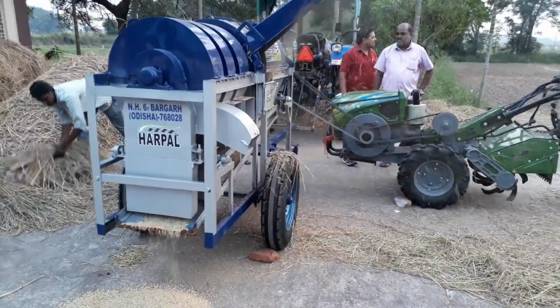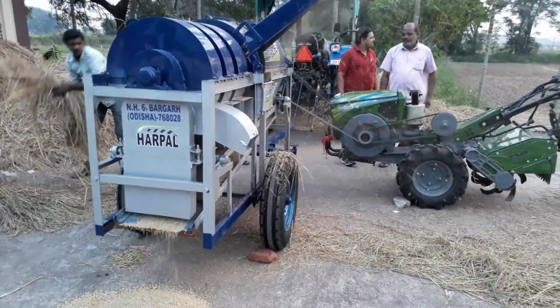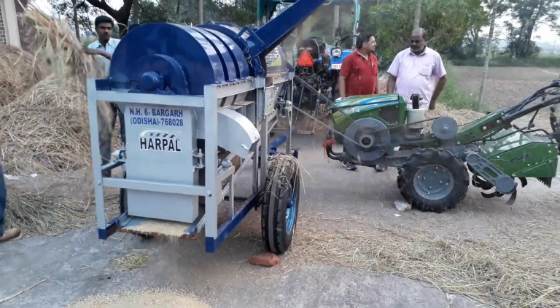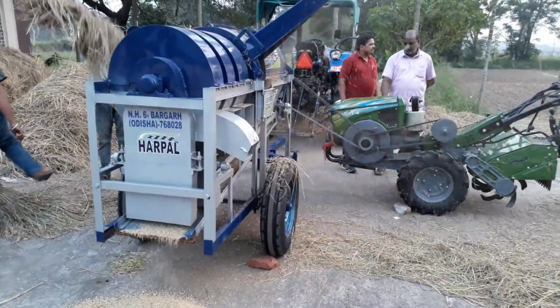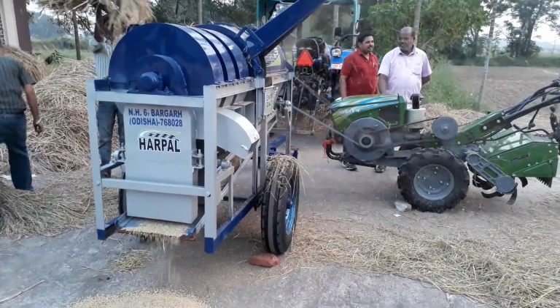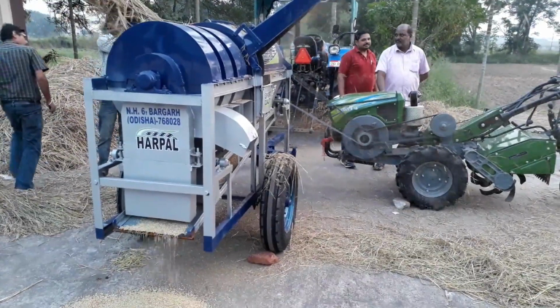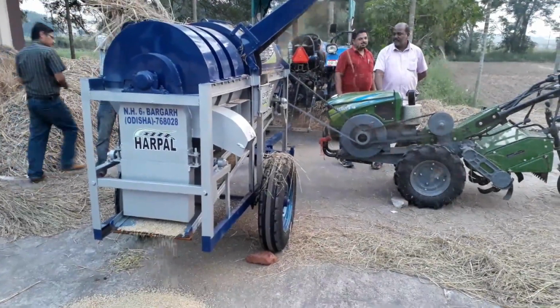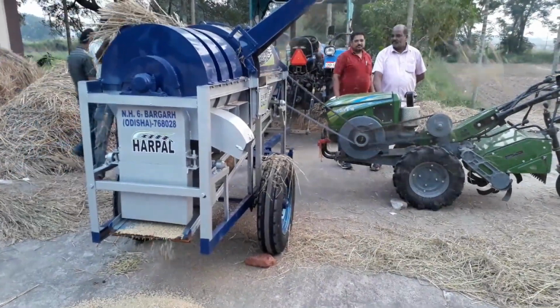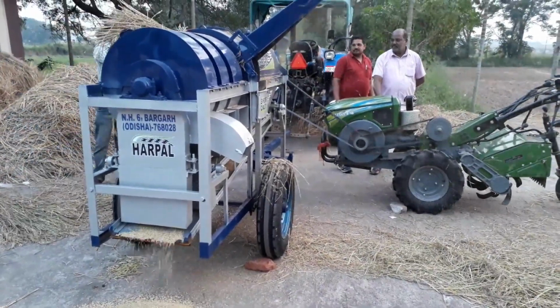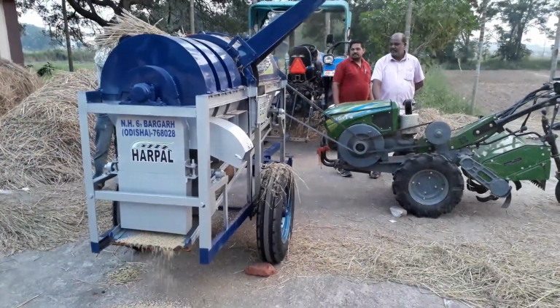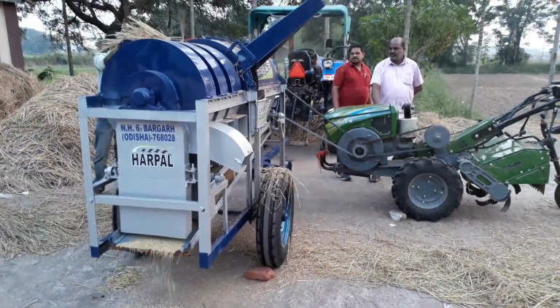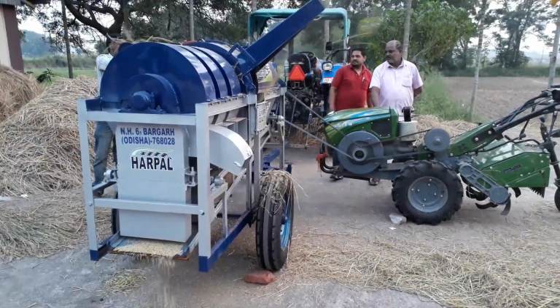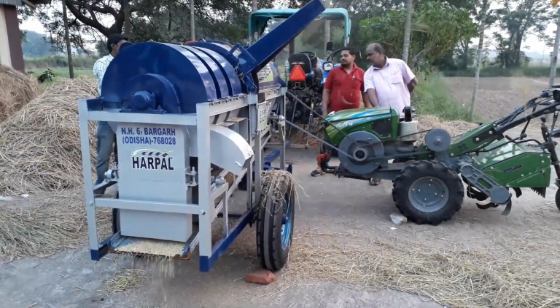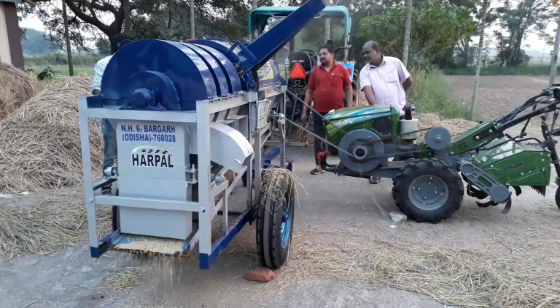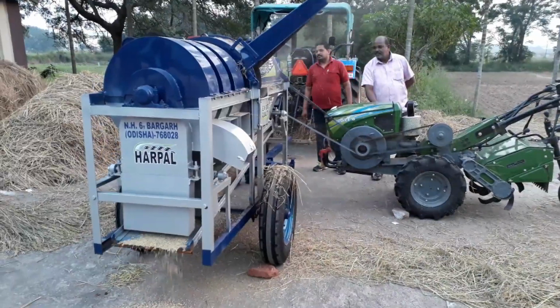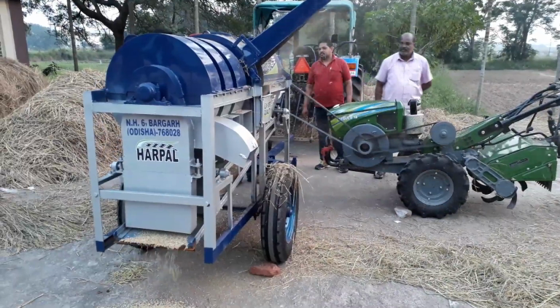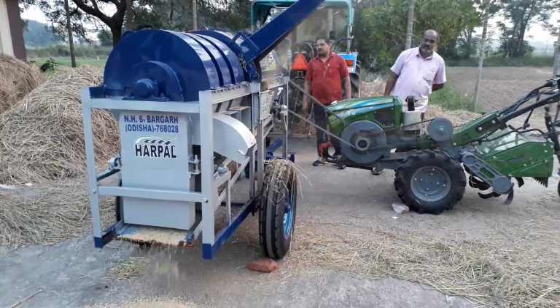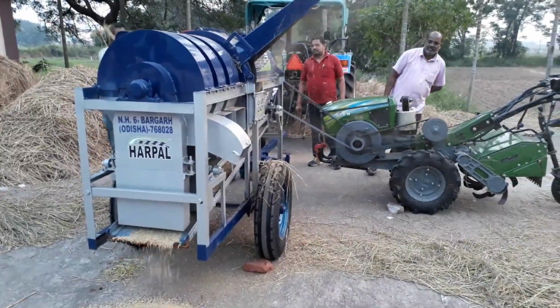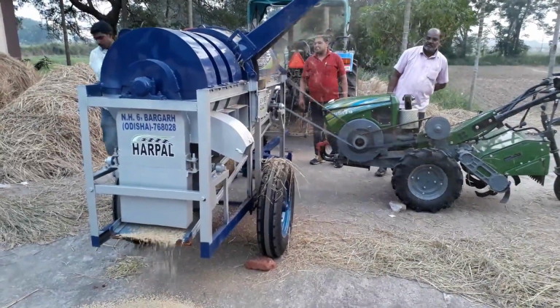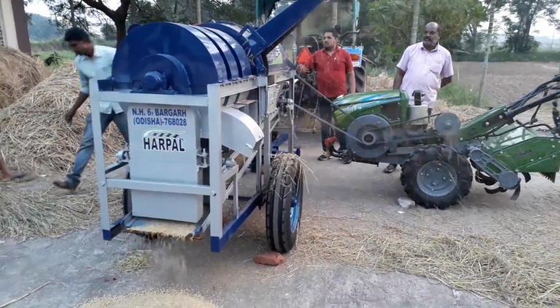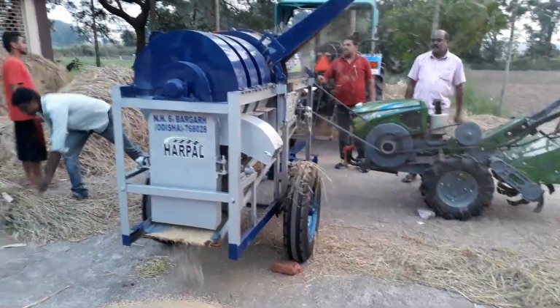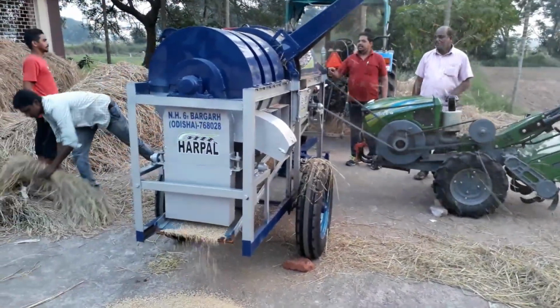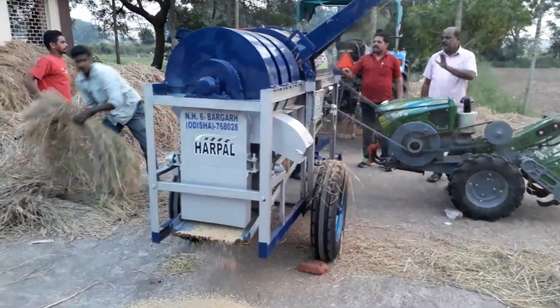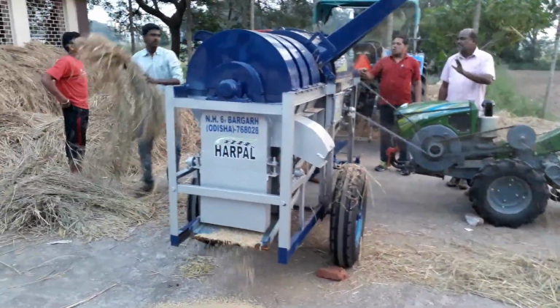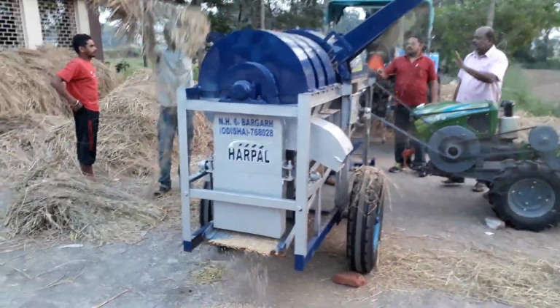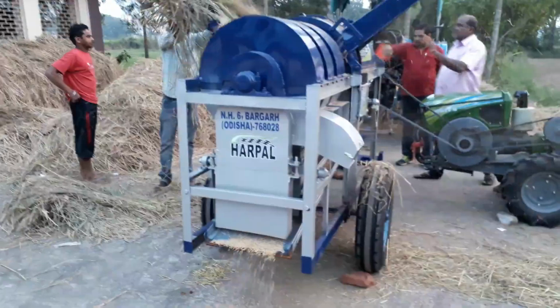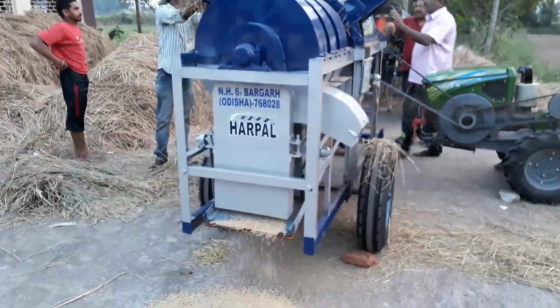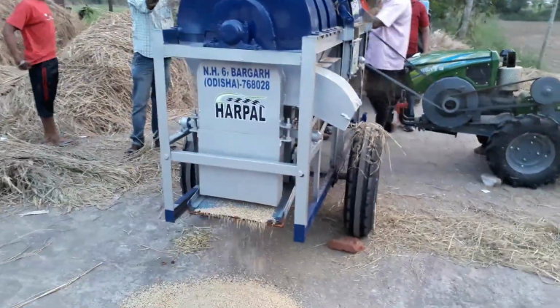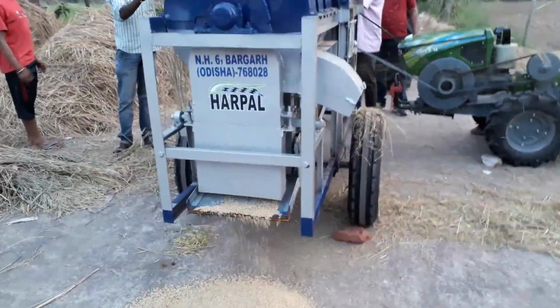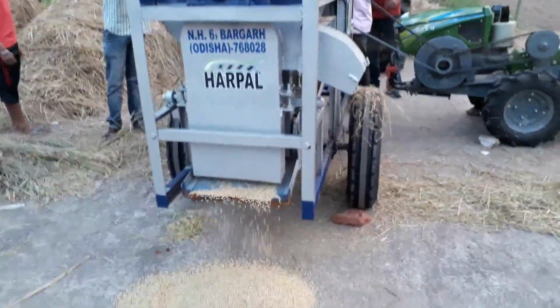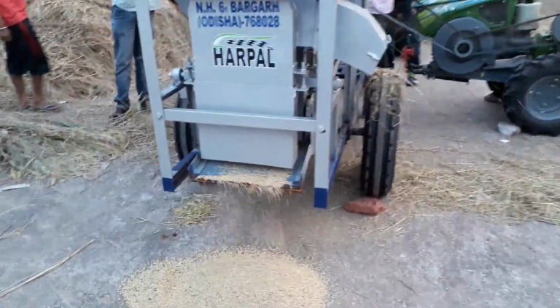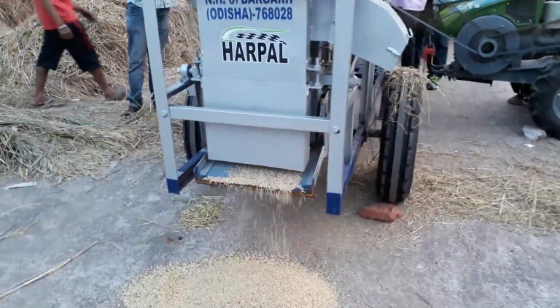Its price in India is around 1 lakh rupees. Companies like Brick D Engineering, Prachi Engineering Works, and Acro Industries are manufacturing this machine.